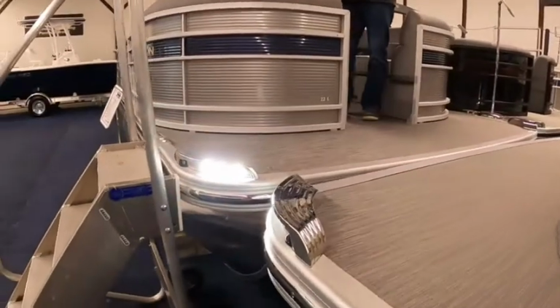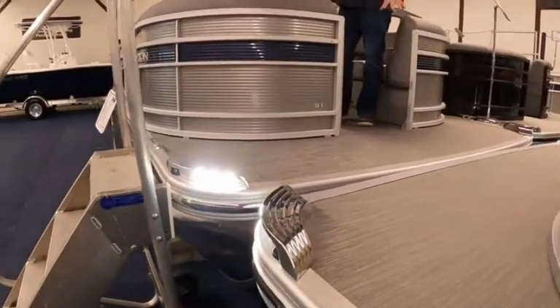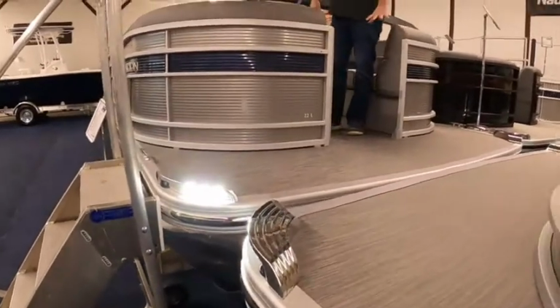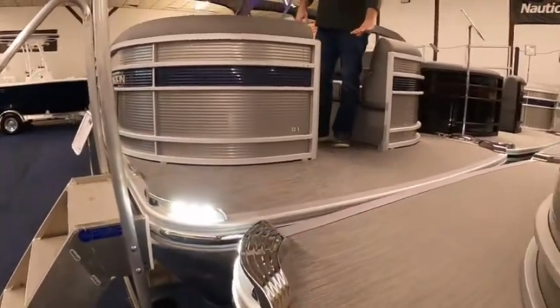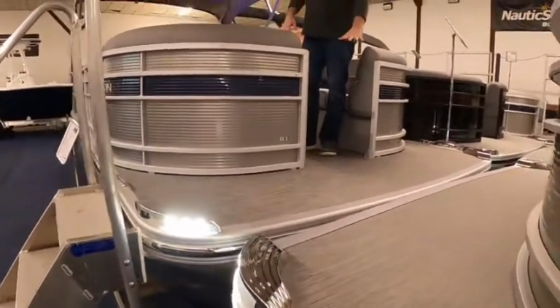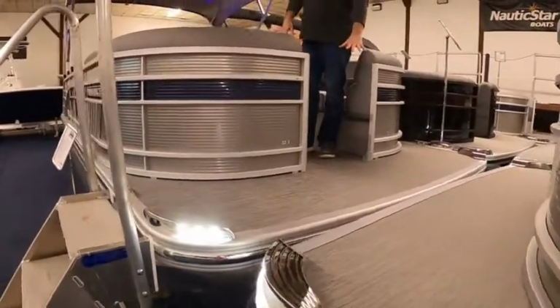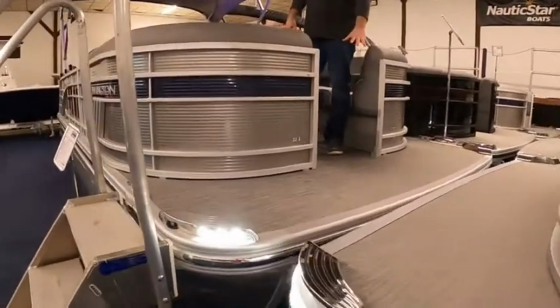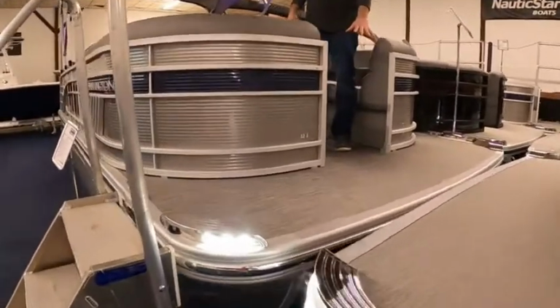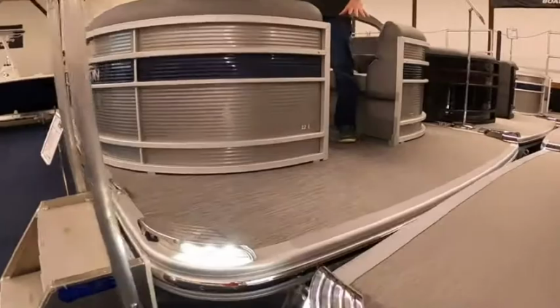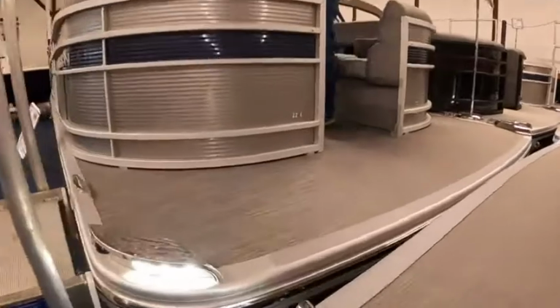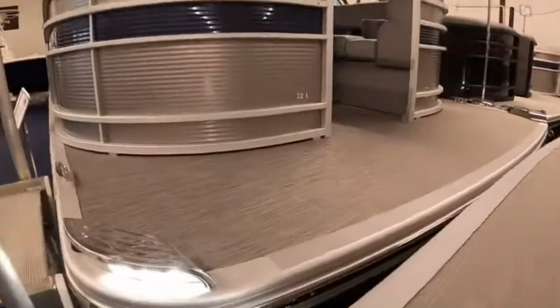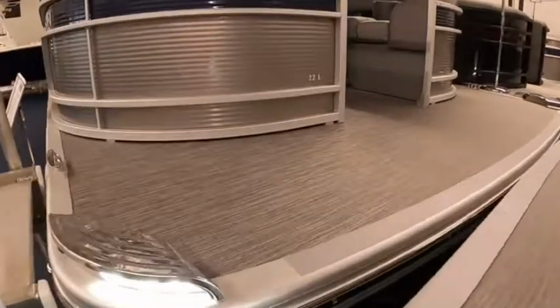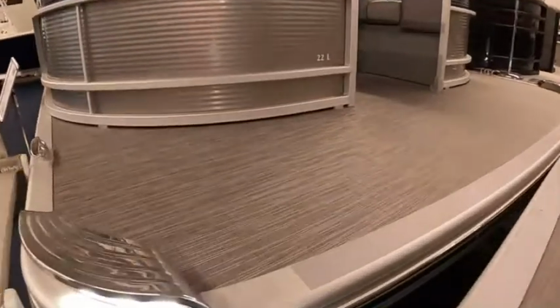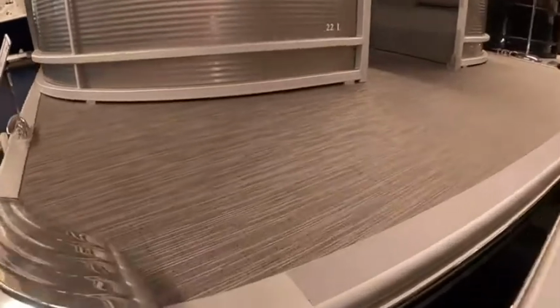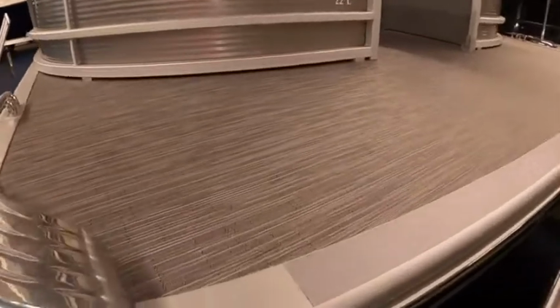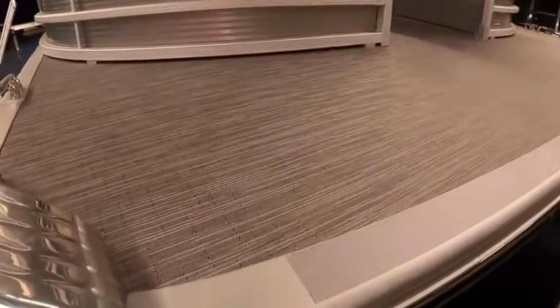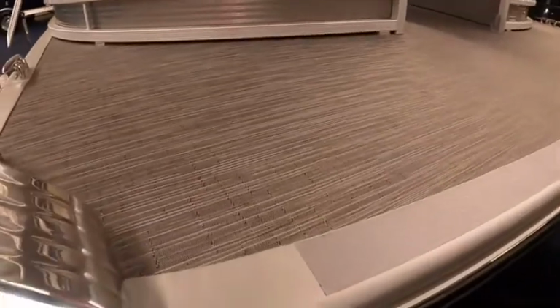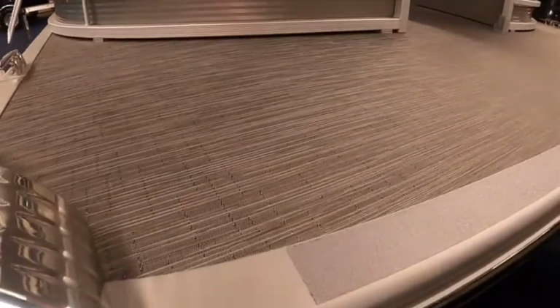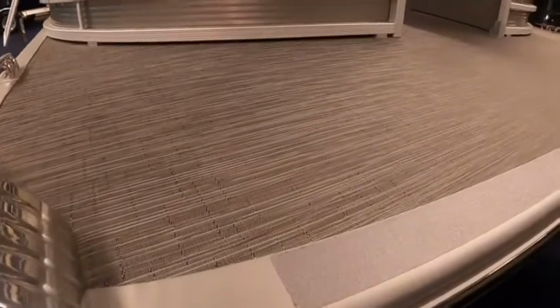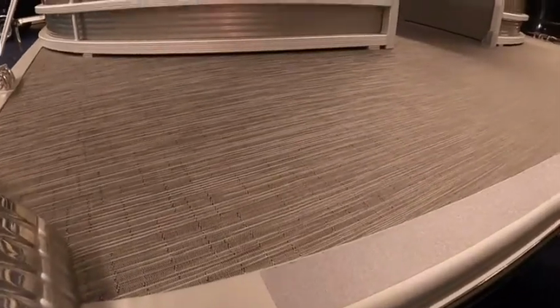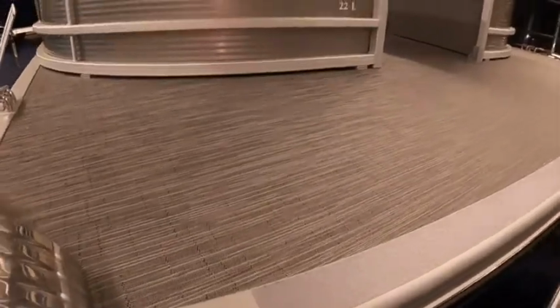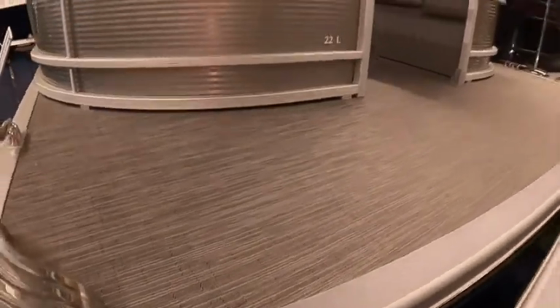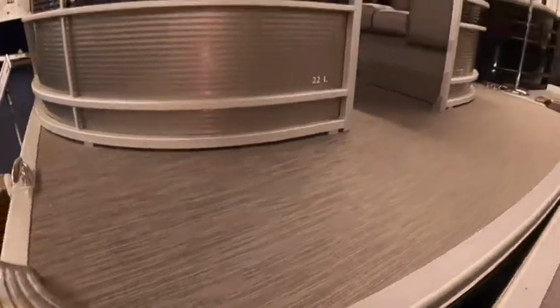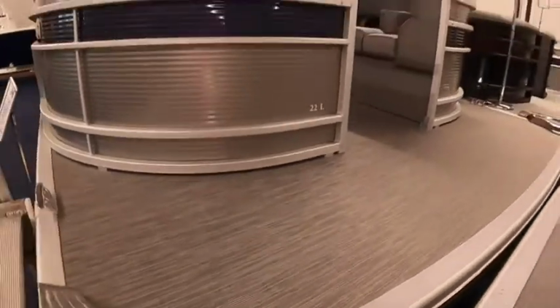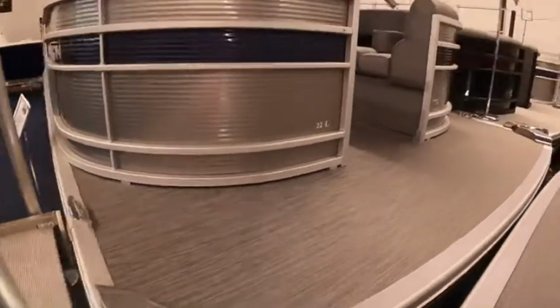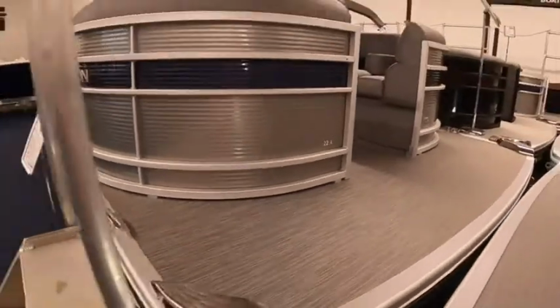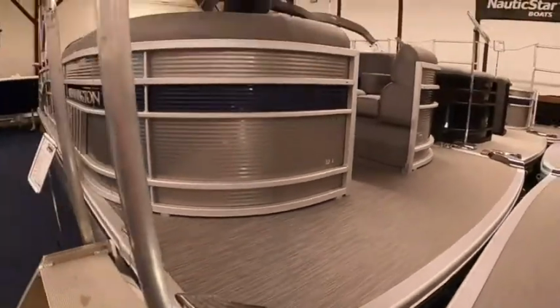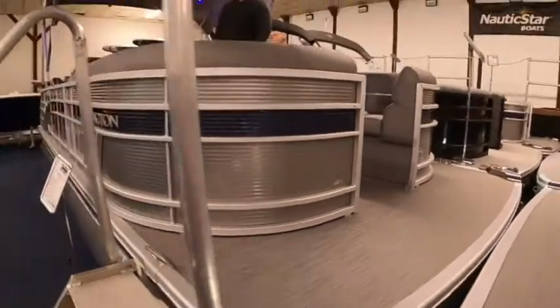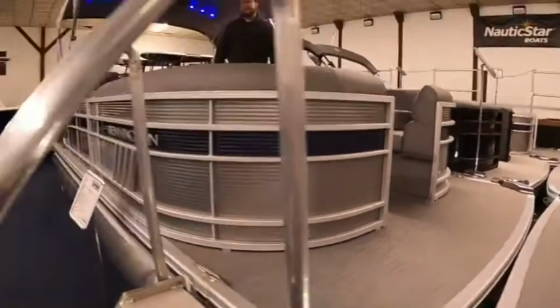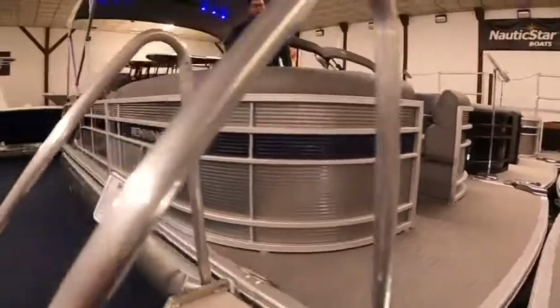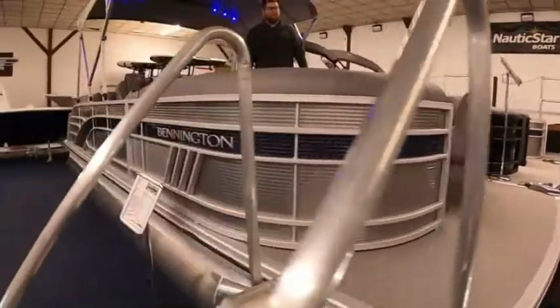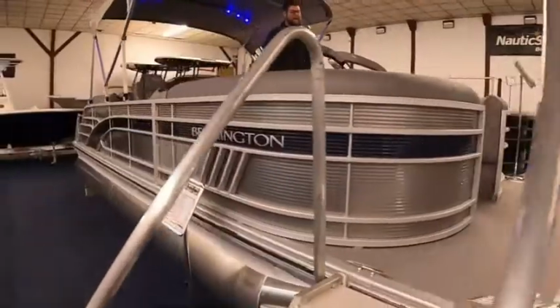This has a nice designer vinyl flooring, which has a nice foam backing.